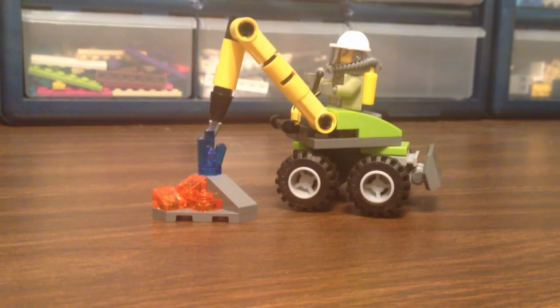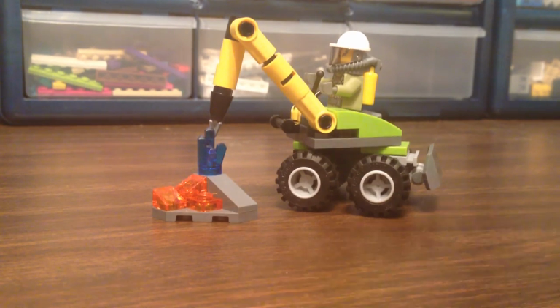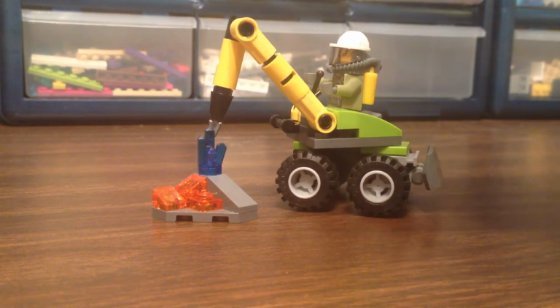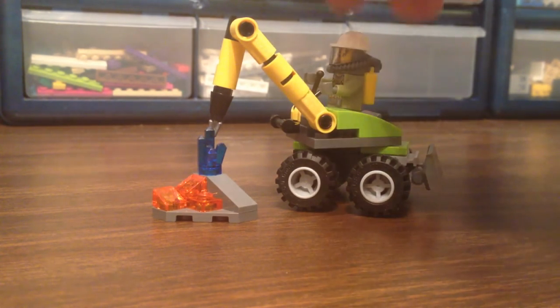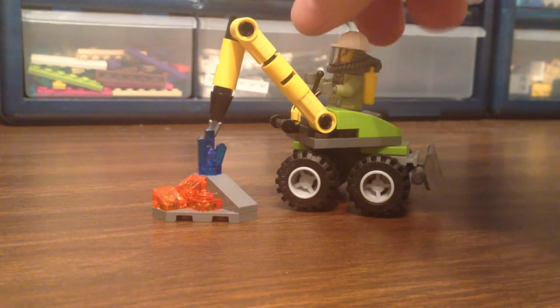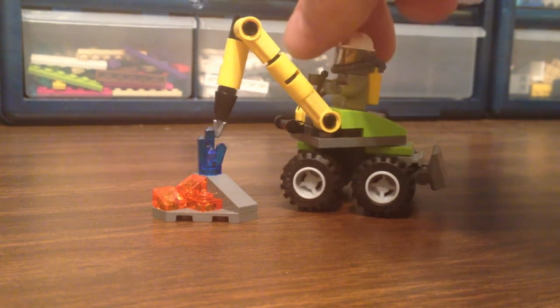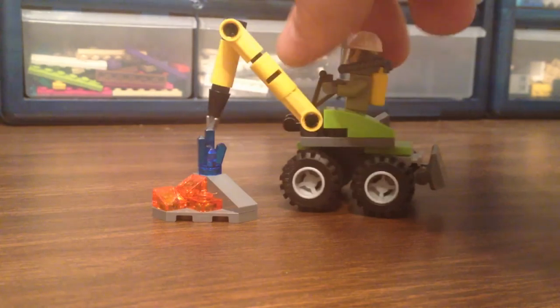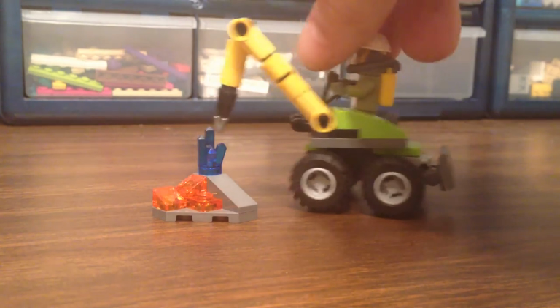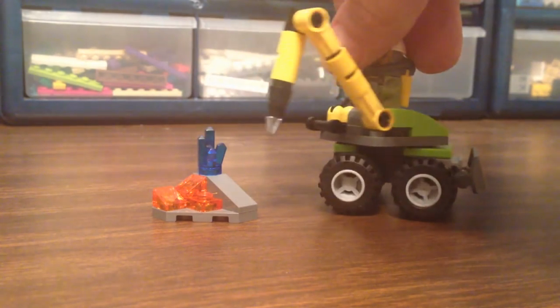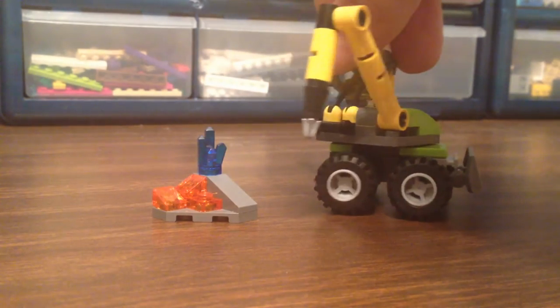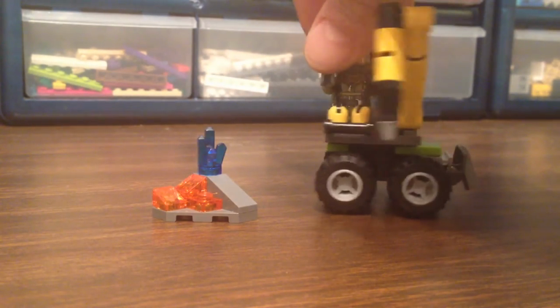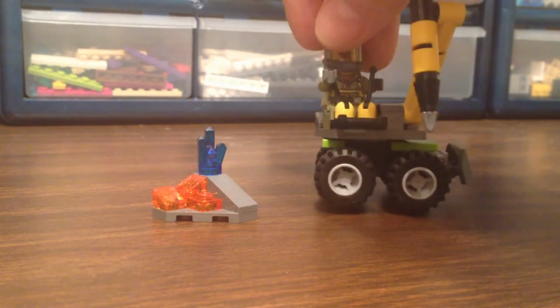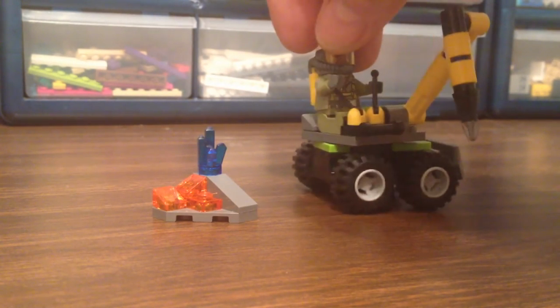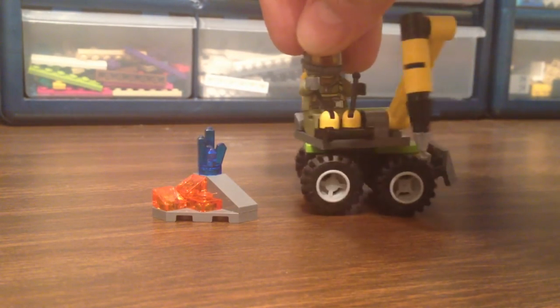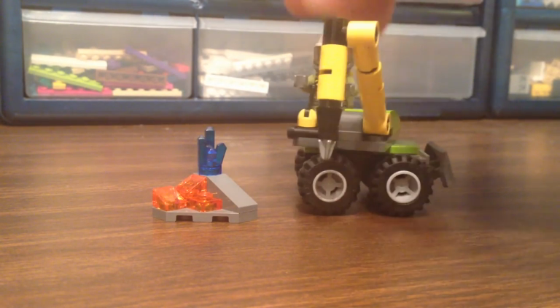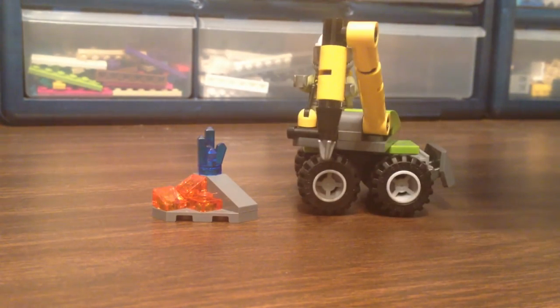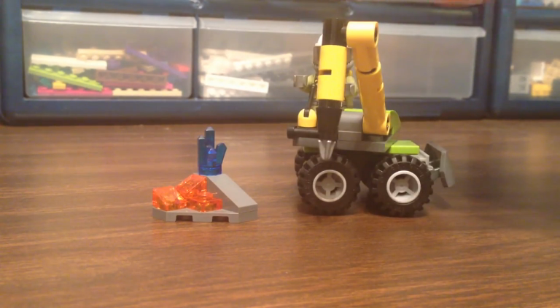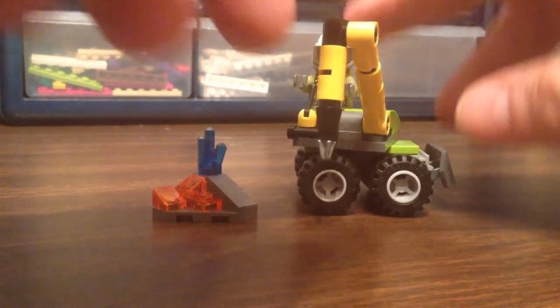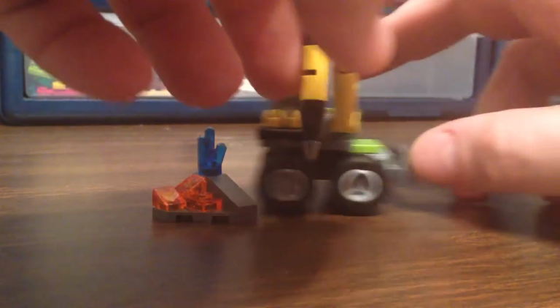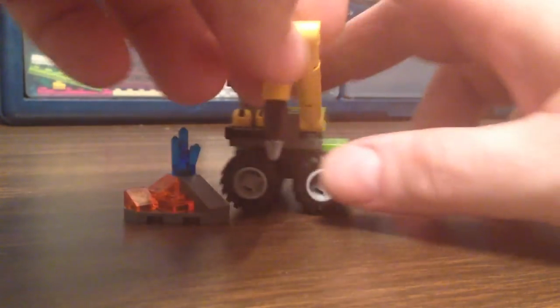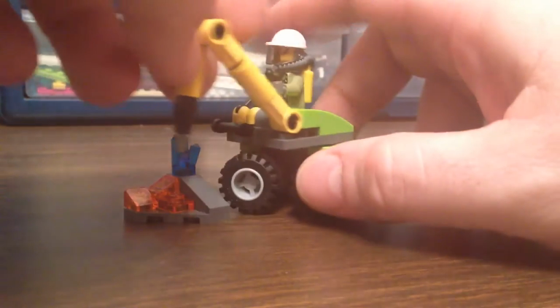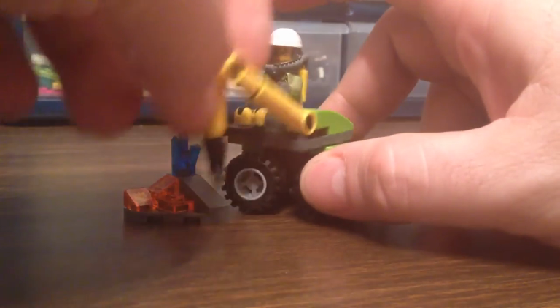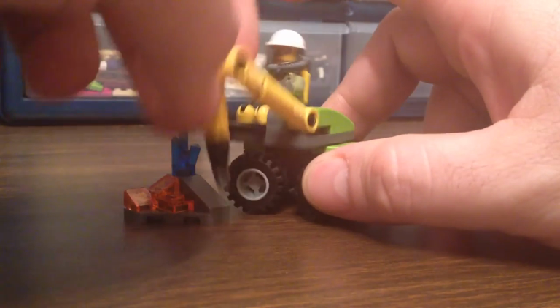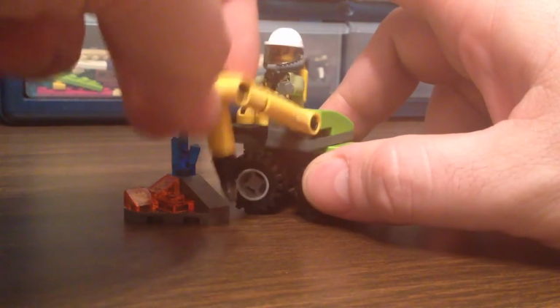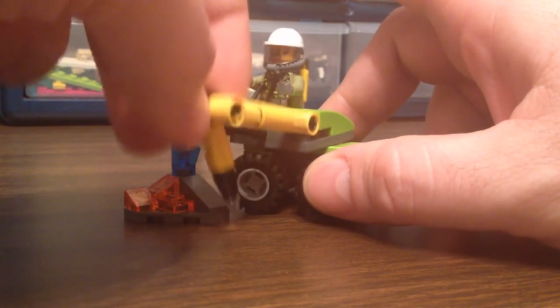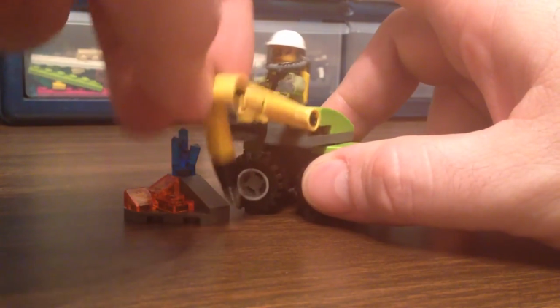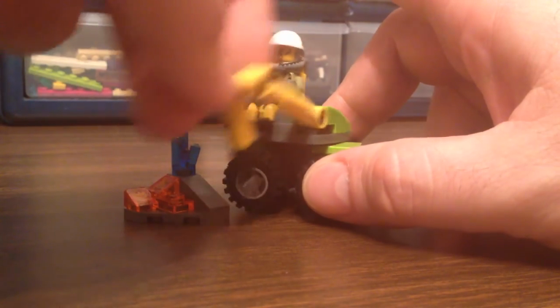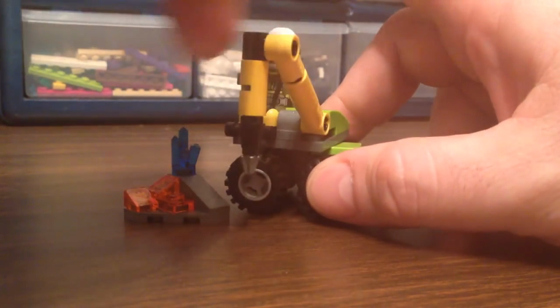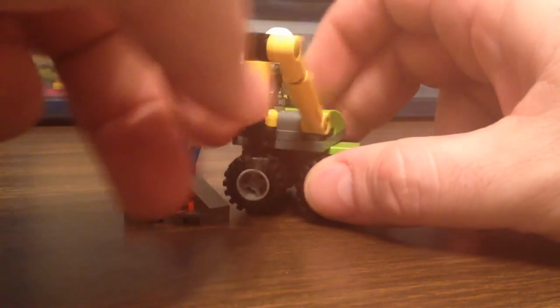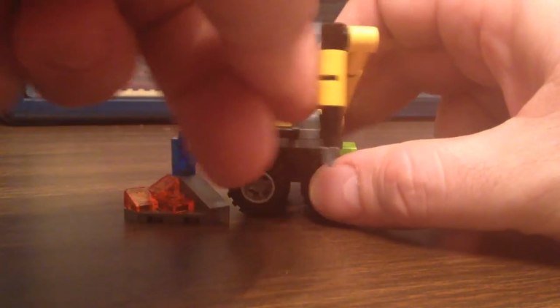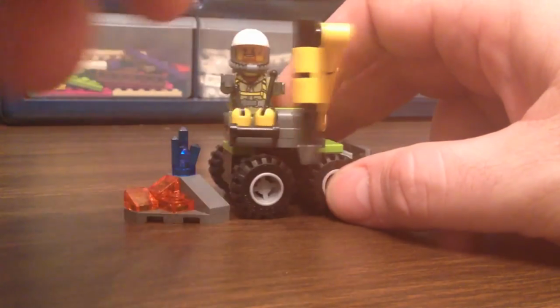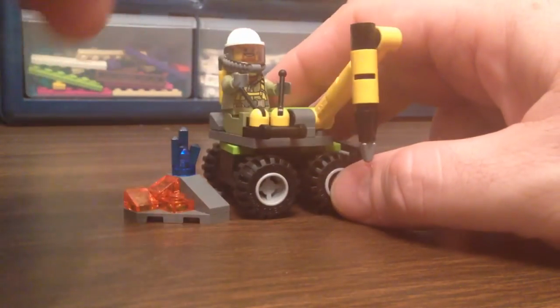So what we've got is this articulating jackhammer. I assume it just goes here — da-da-da-da-da-da — but there's no actual function for that.